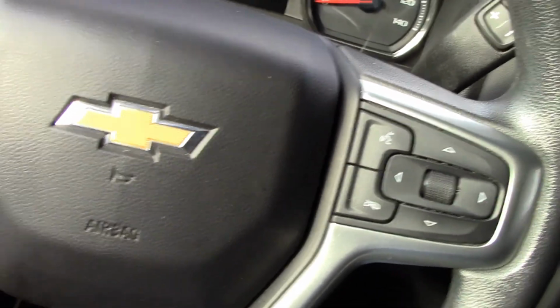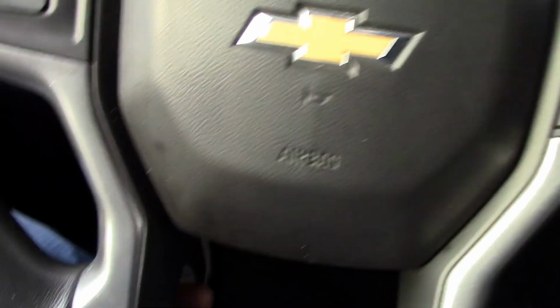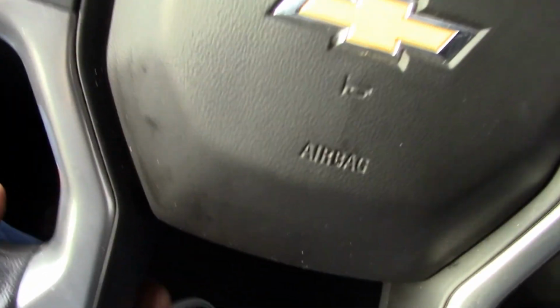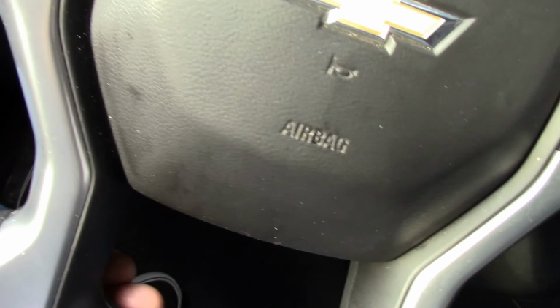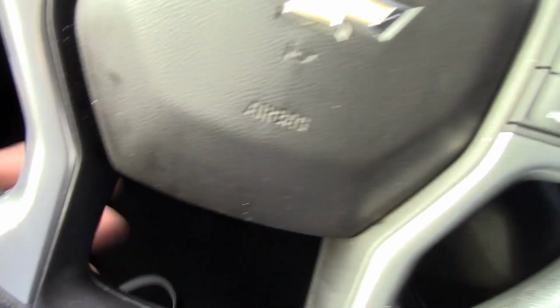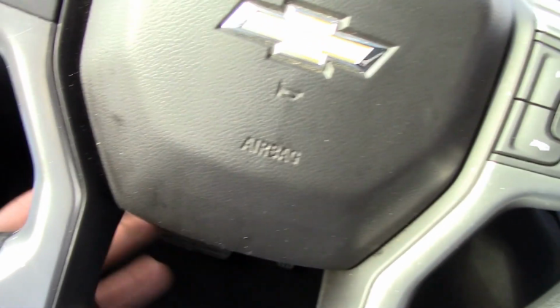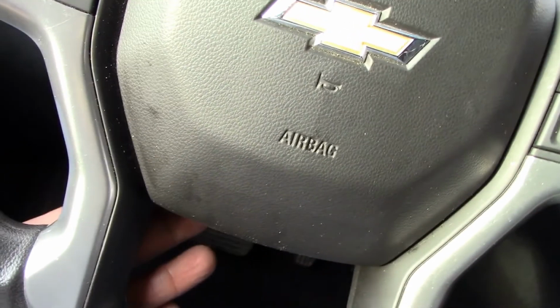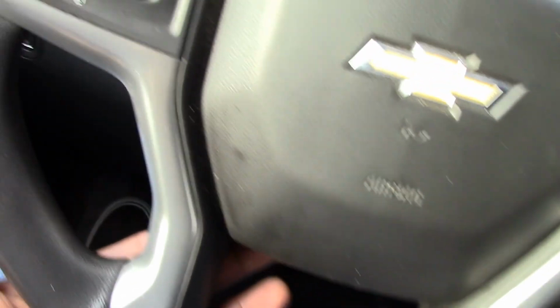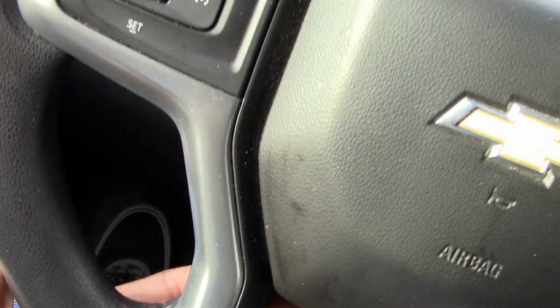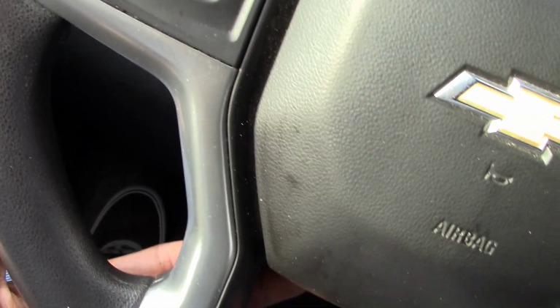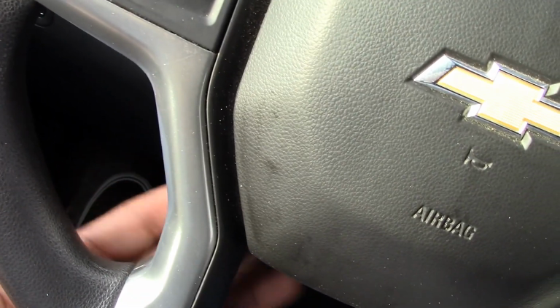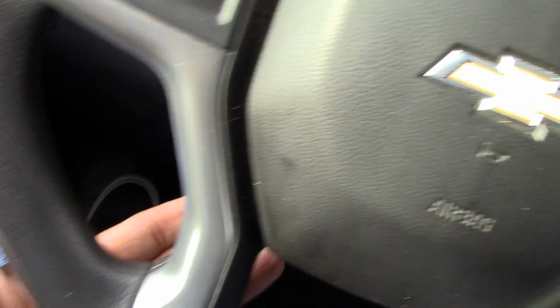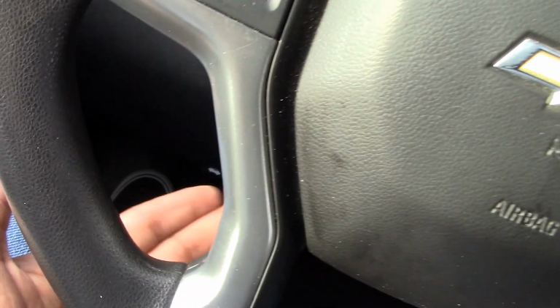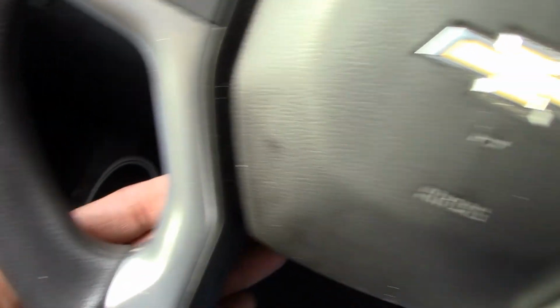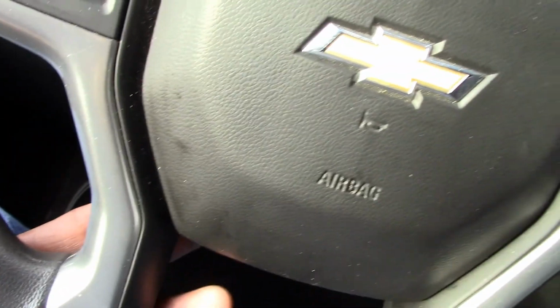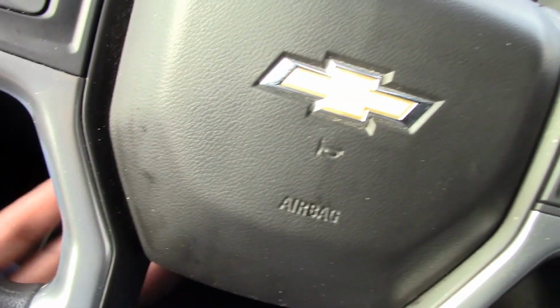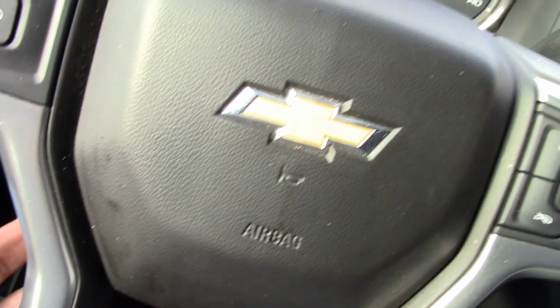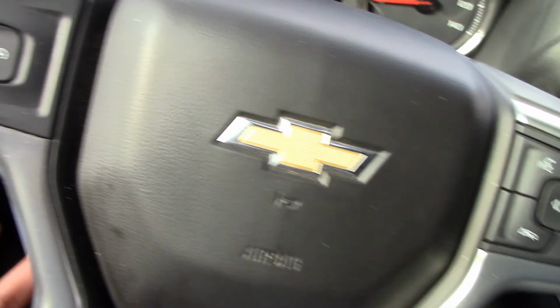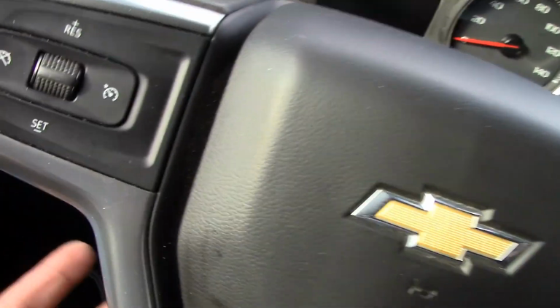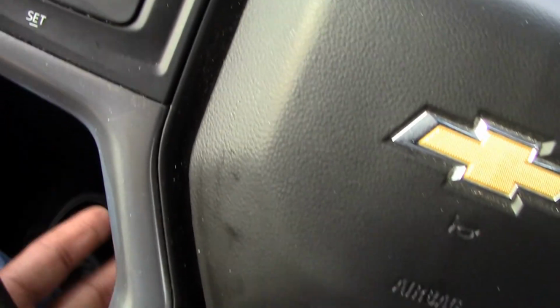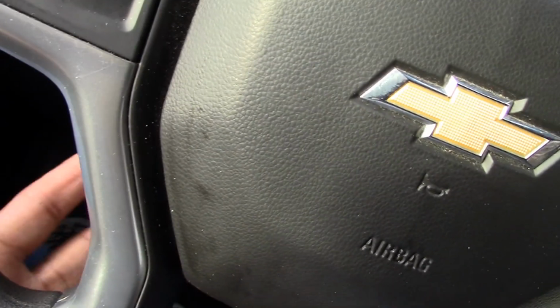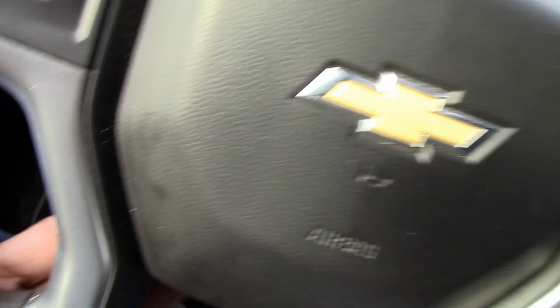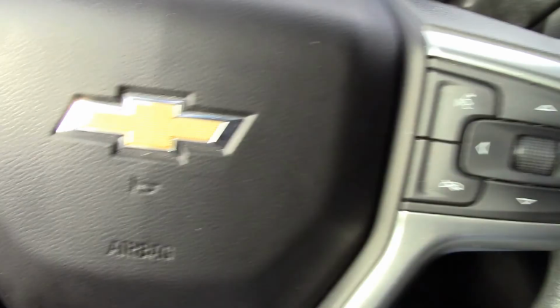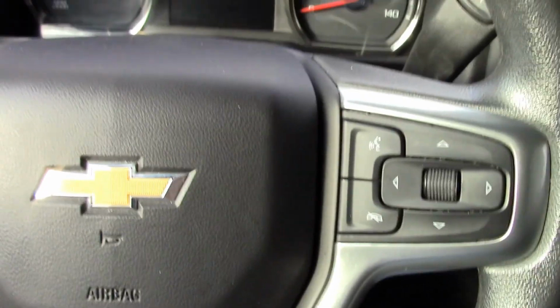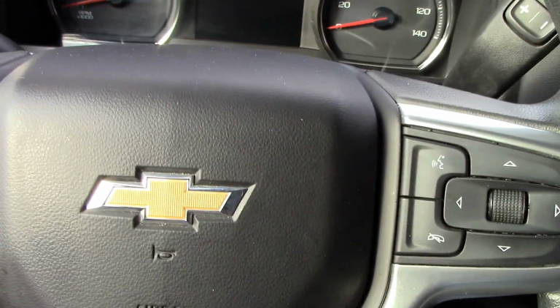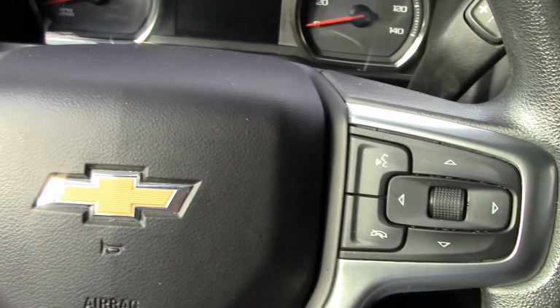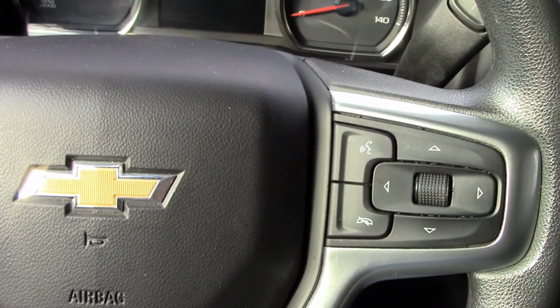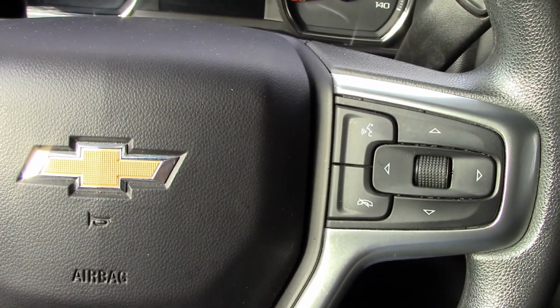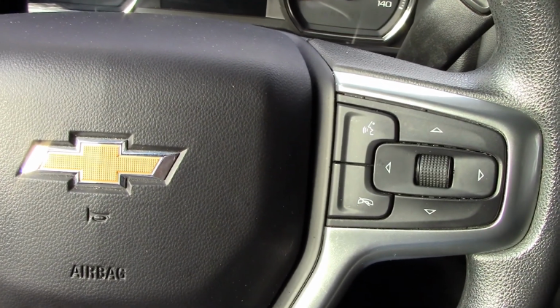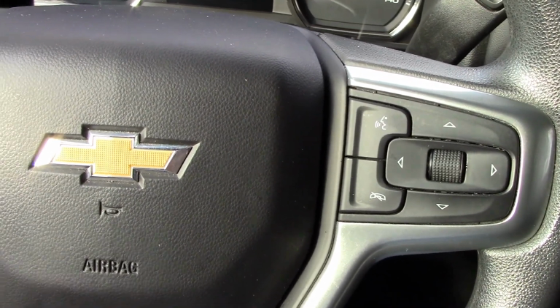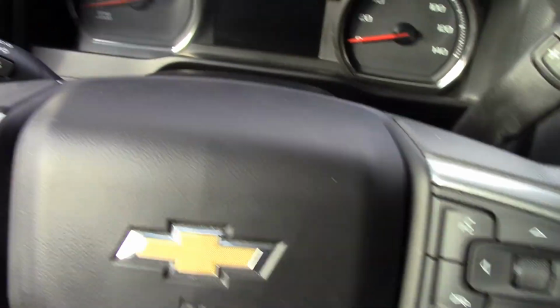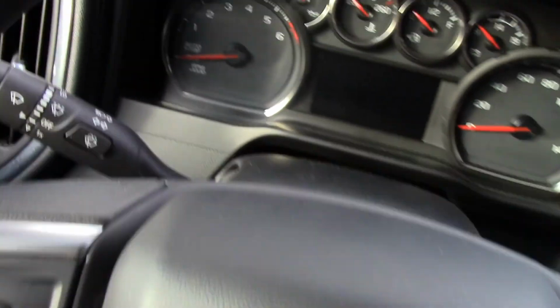This steering wheel — it is a tilting steering wheel, but it does not have telescoping. So it'd be nice if it had that feature.